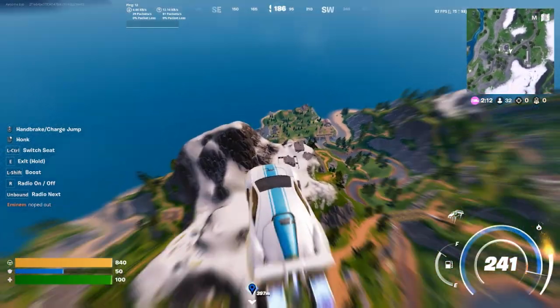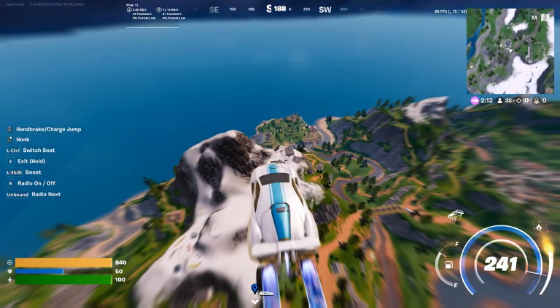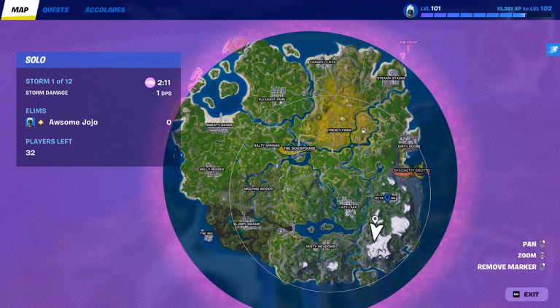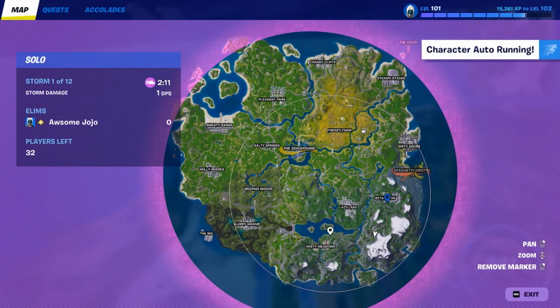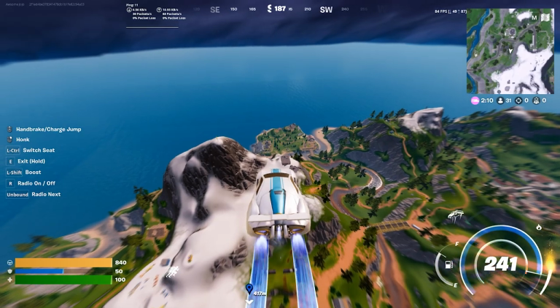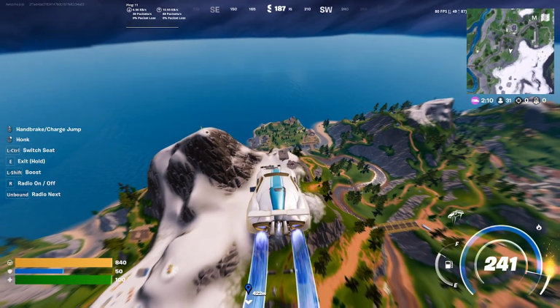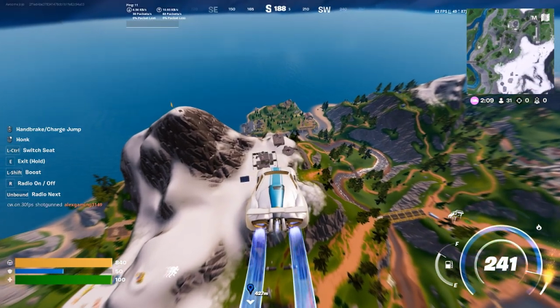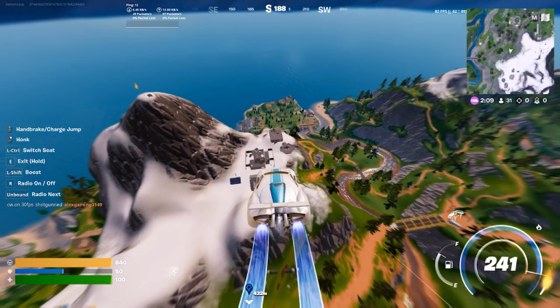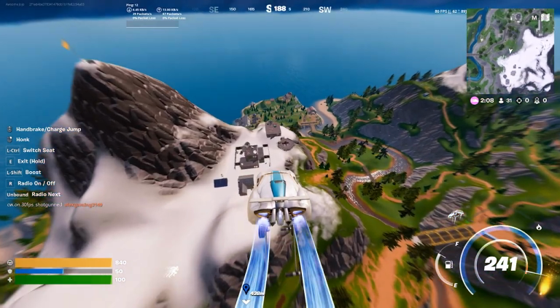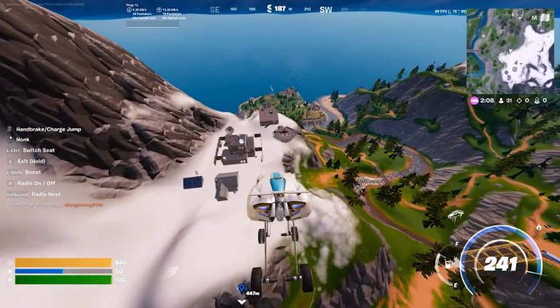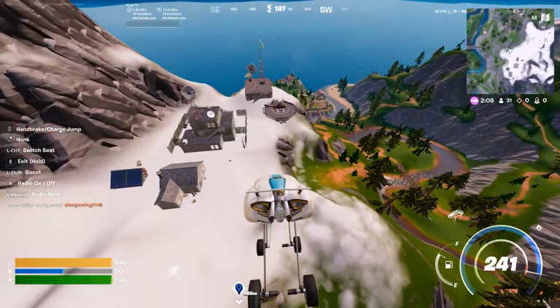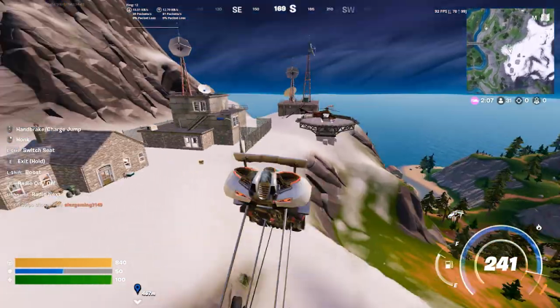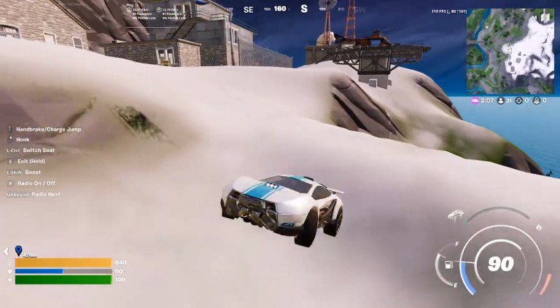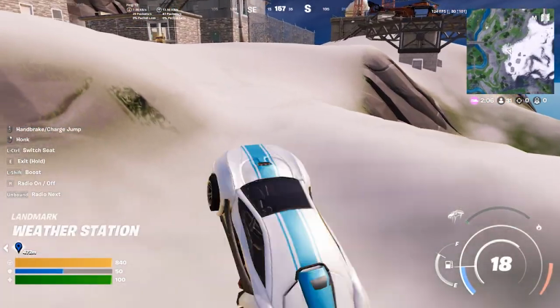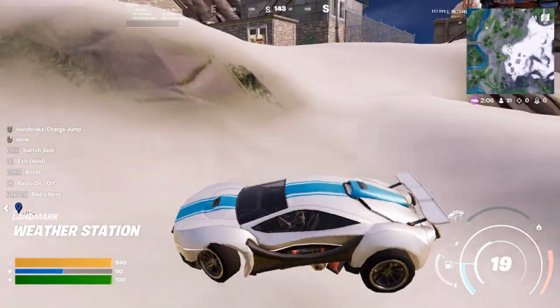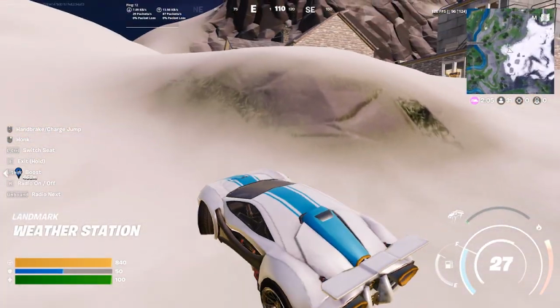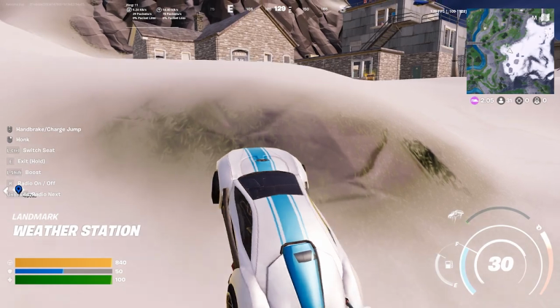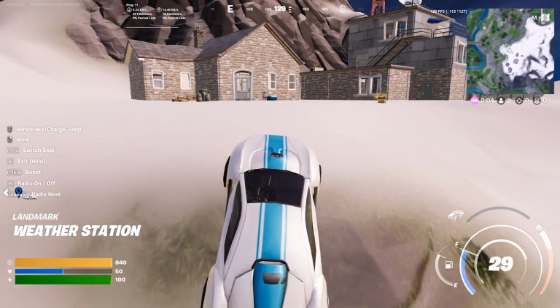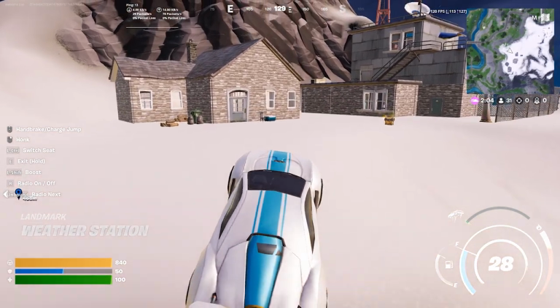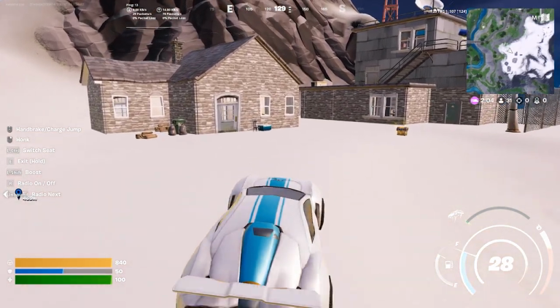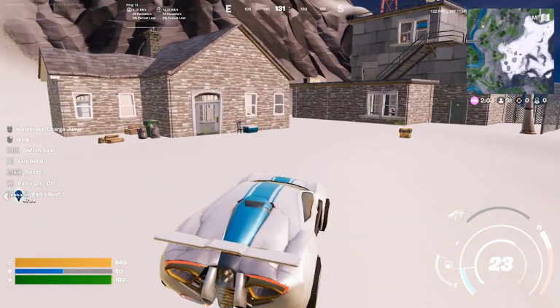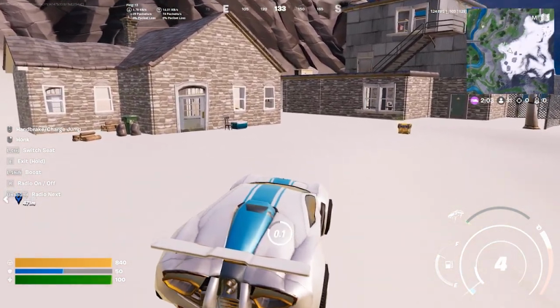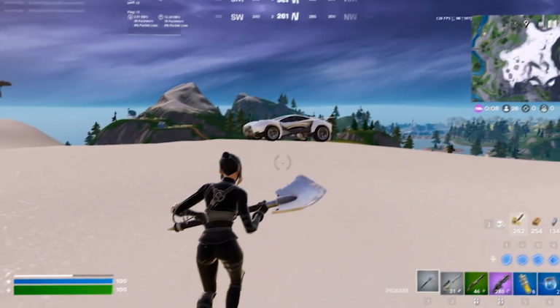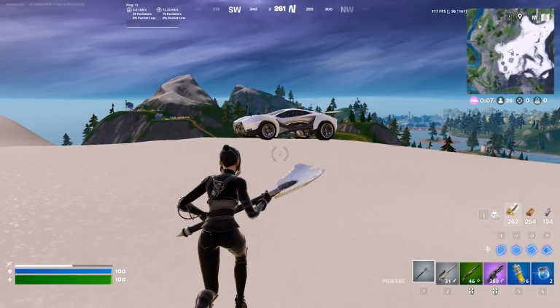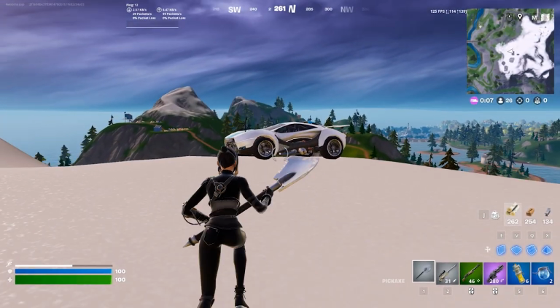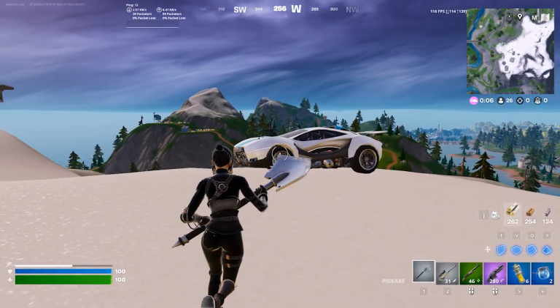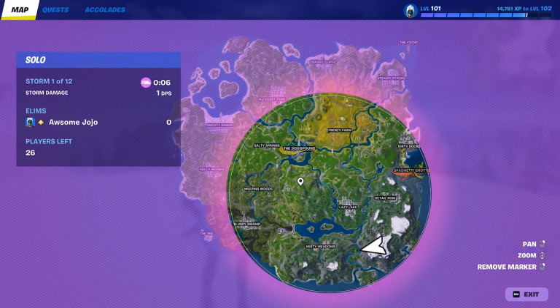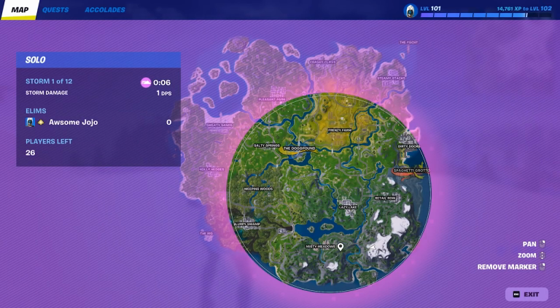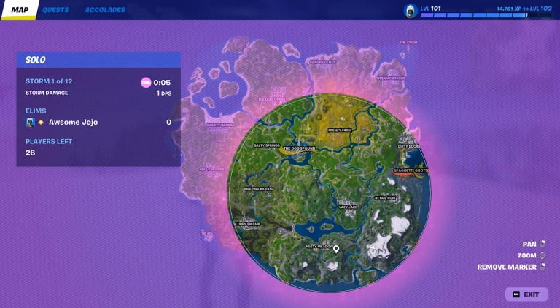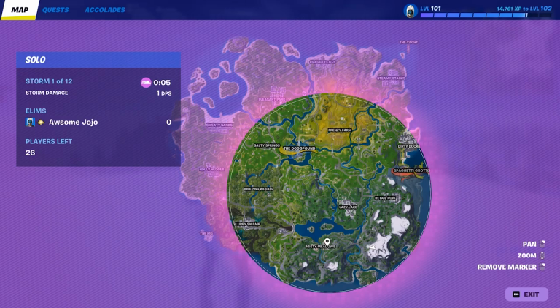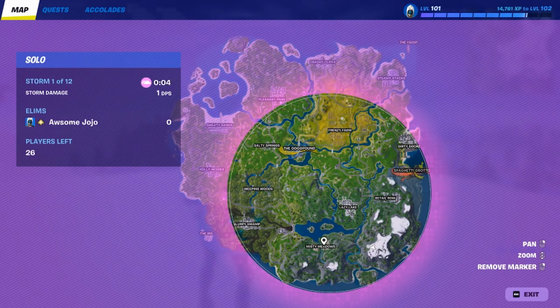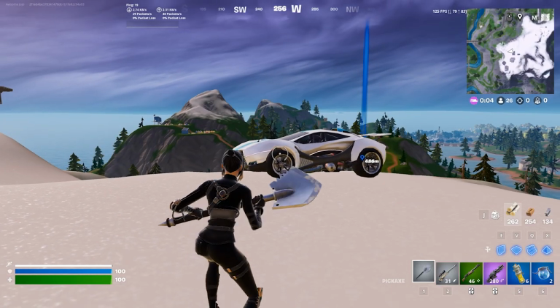Now here I'm just trying to go down there — looks like there's going to be some good loot down here, and no one usually lands there. You can also get a helicopter, but the cars are just so good for moving around. Since we've looted up this POI already, let's go down to Misty Meadows.